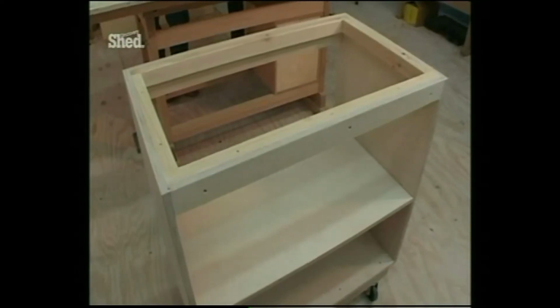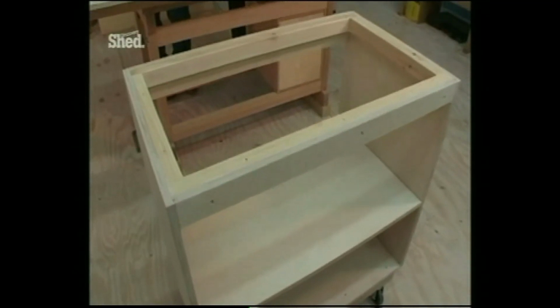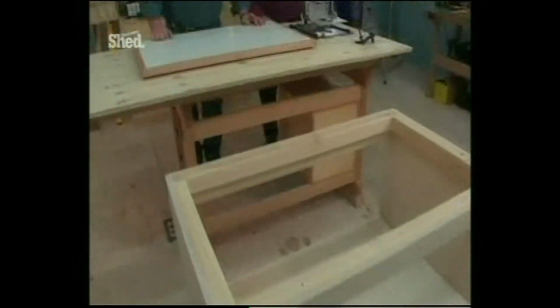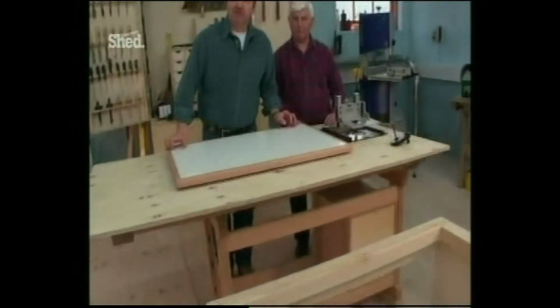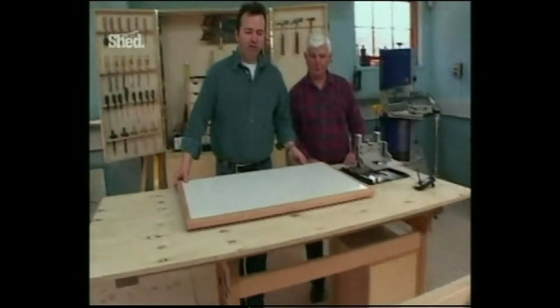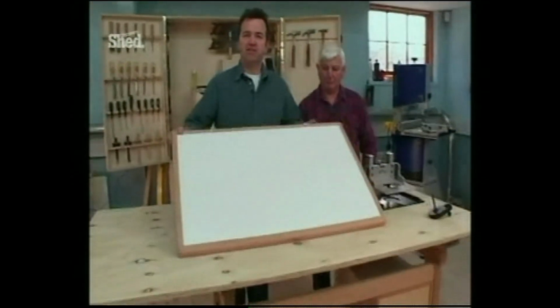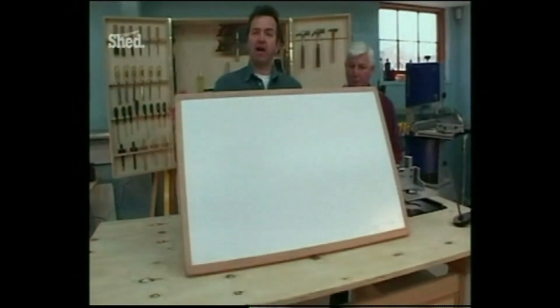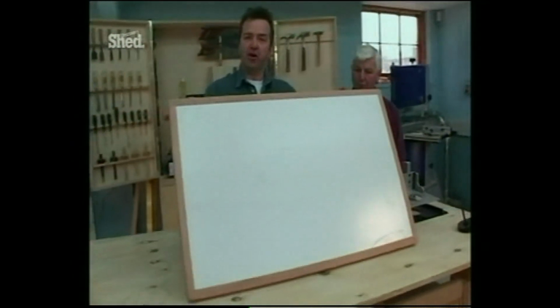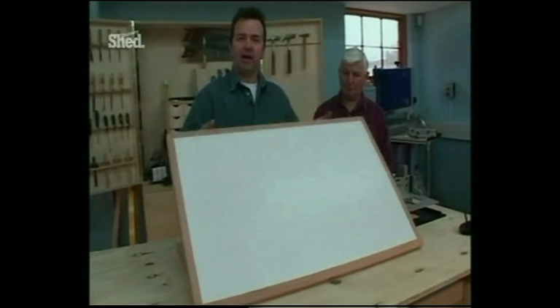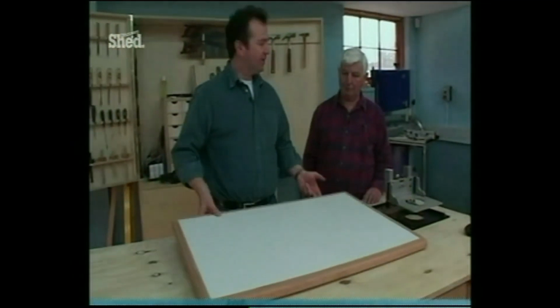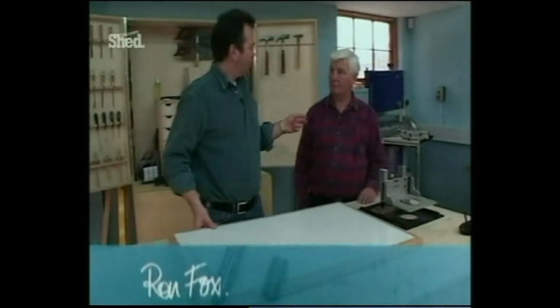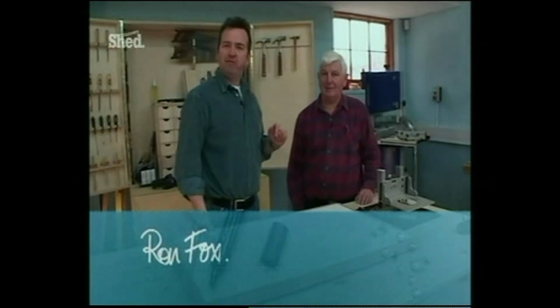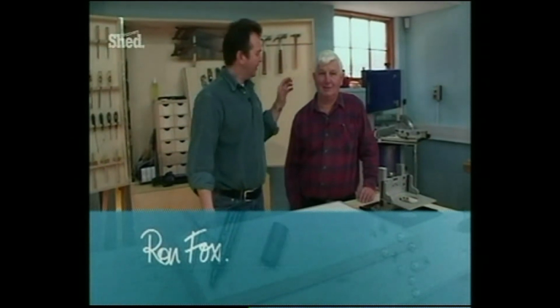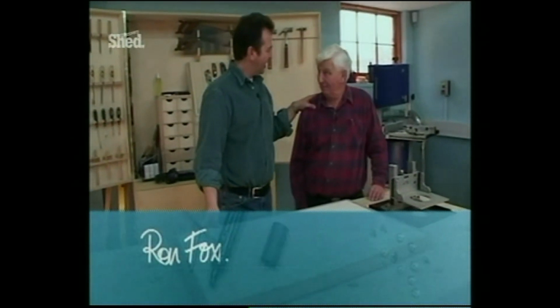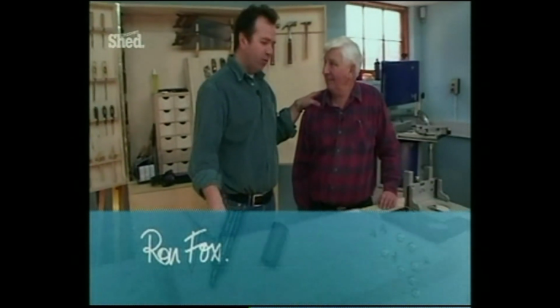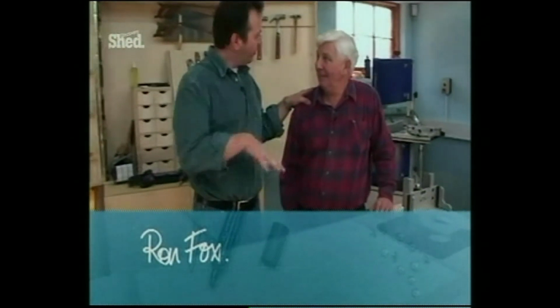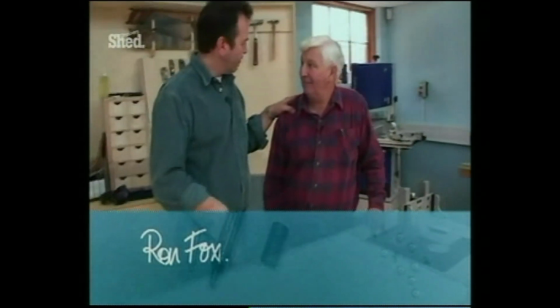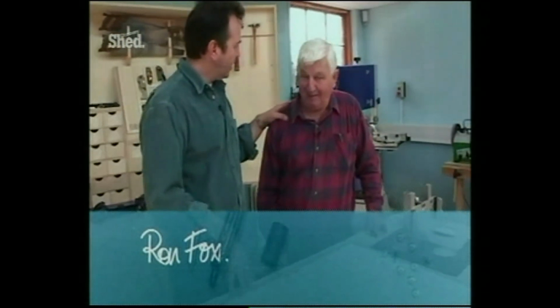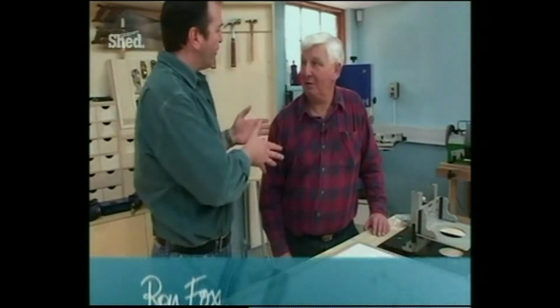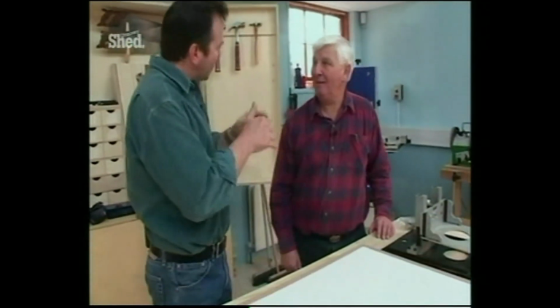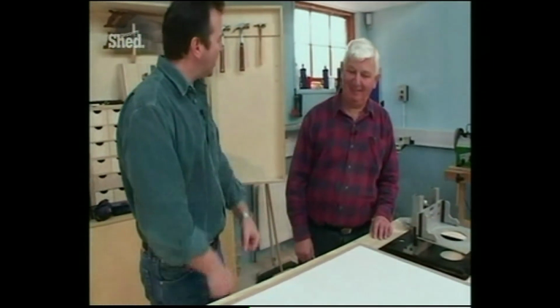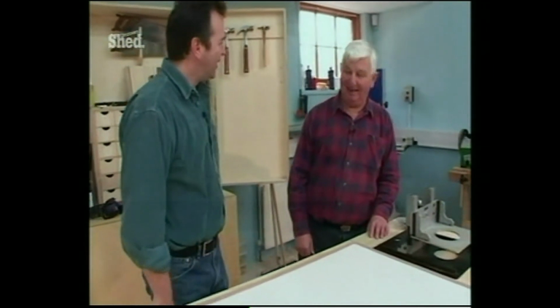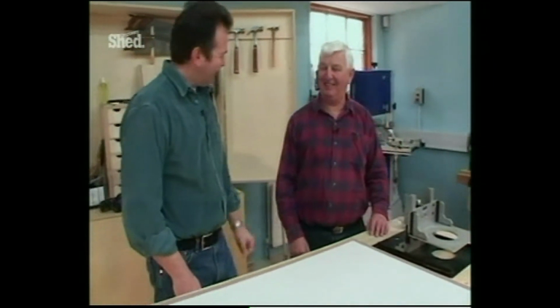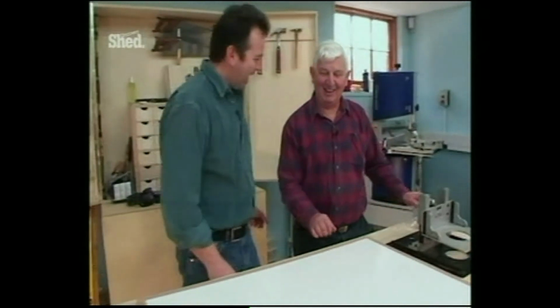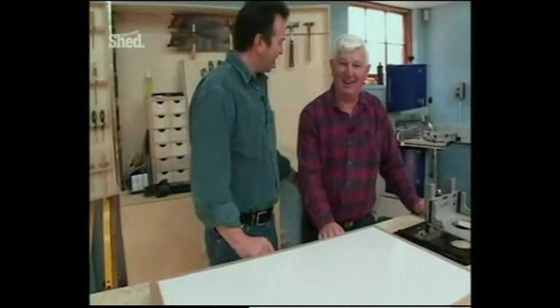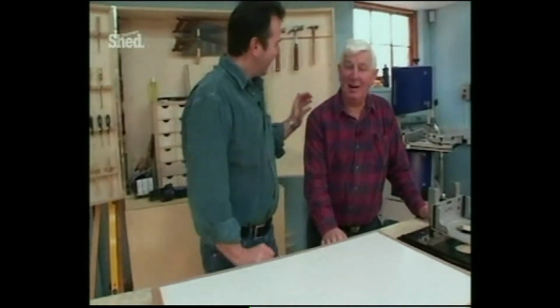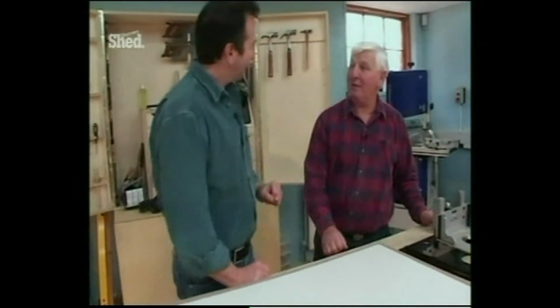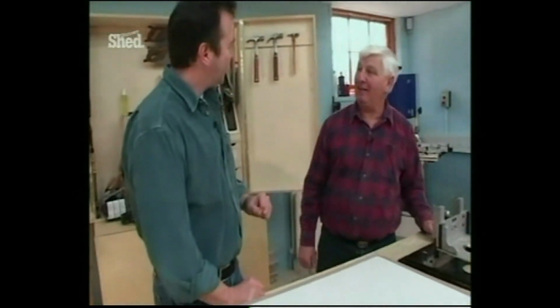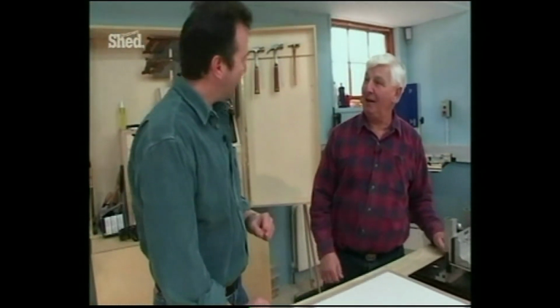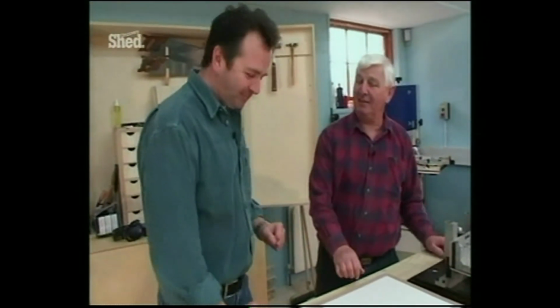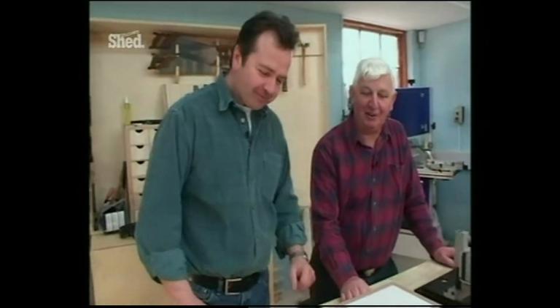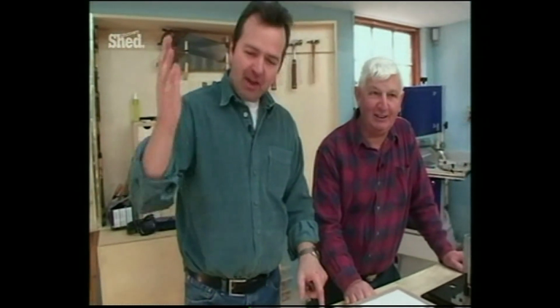Well, there is my router table — this is the router top, and this is Ron Fox. In no order of importance, Ron, except that you're very important and you come at the end of that. How are you? I'm not so bad, thank you. Good to see you again. Nice to see you again, John.